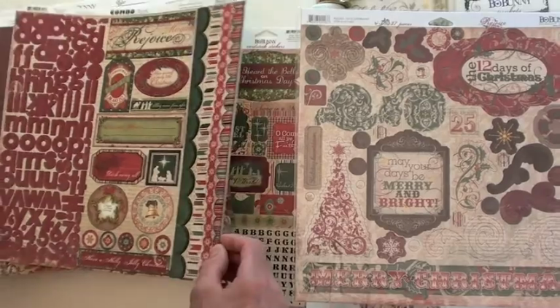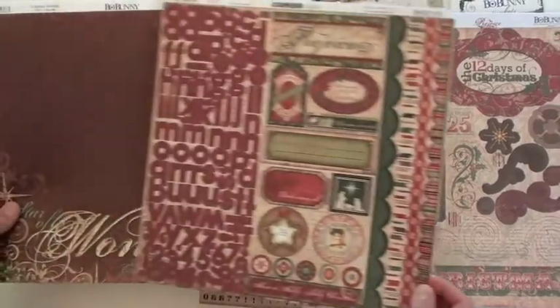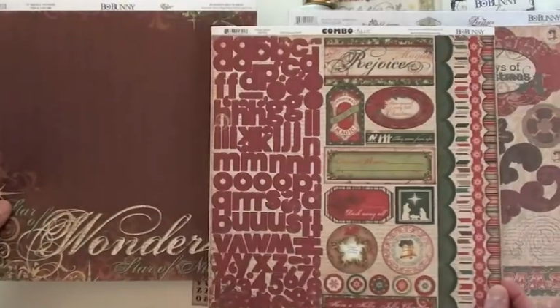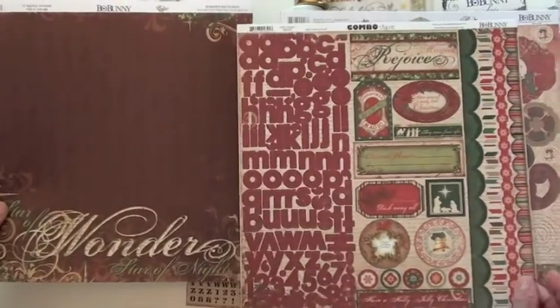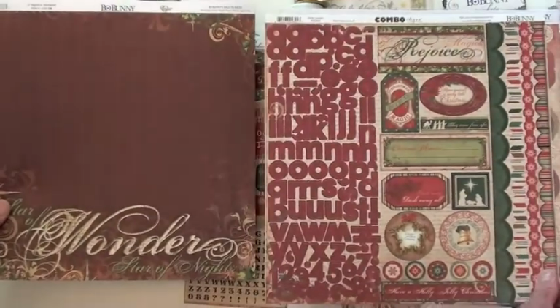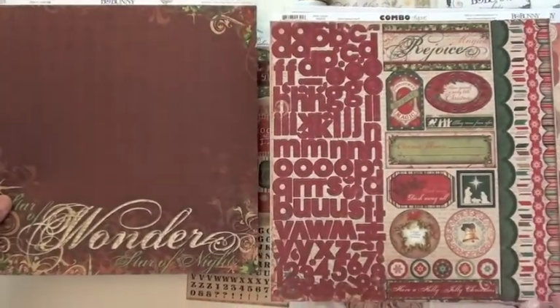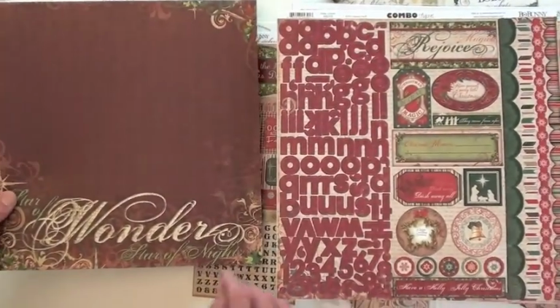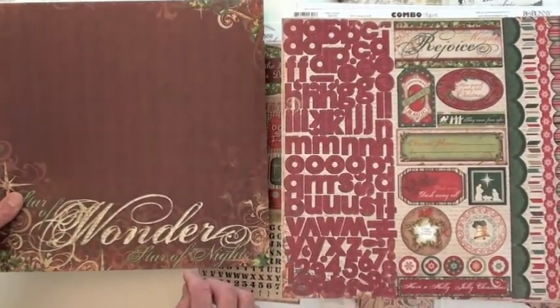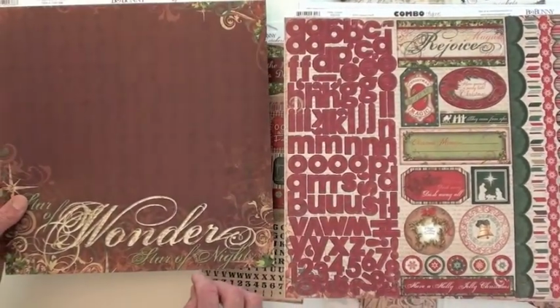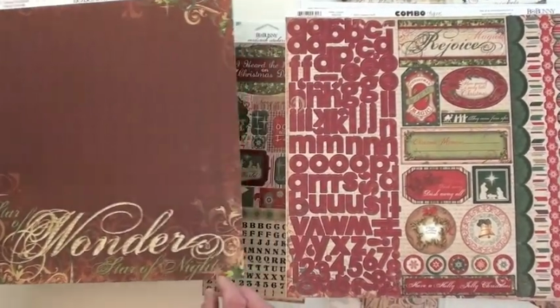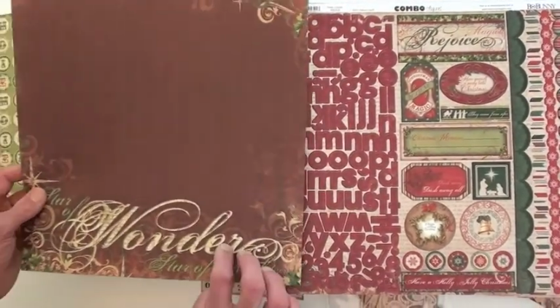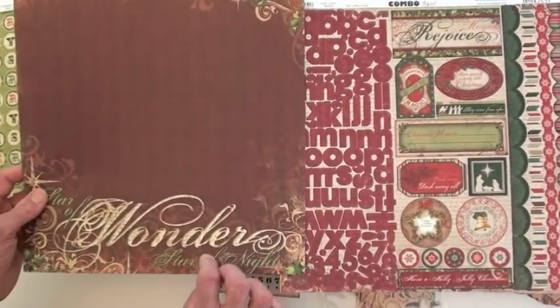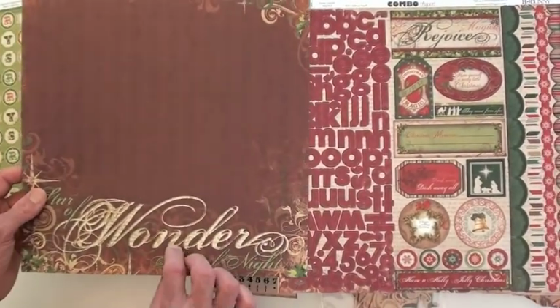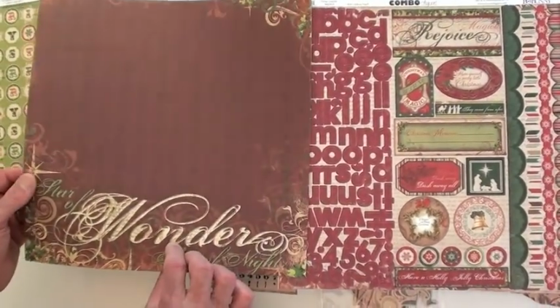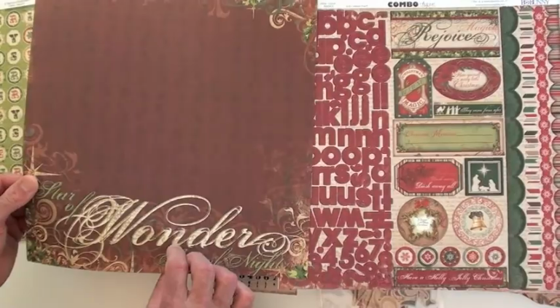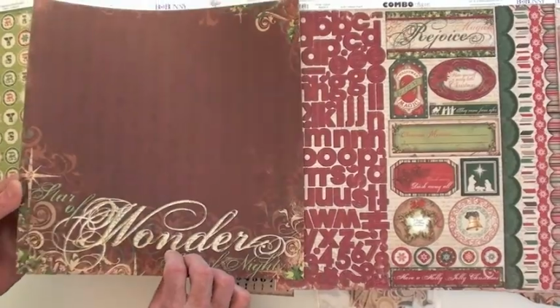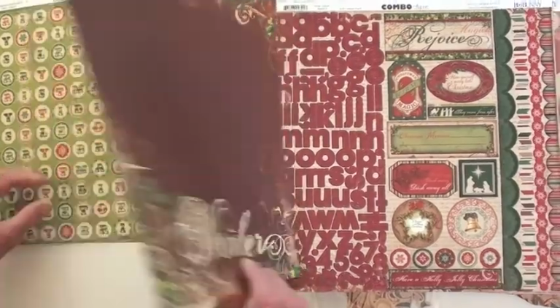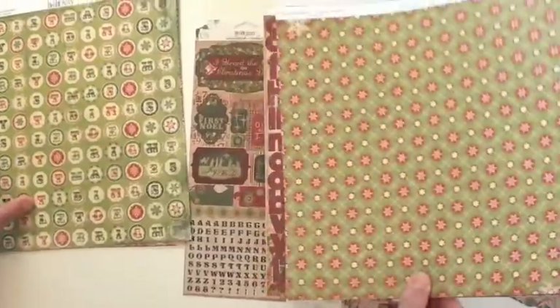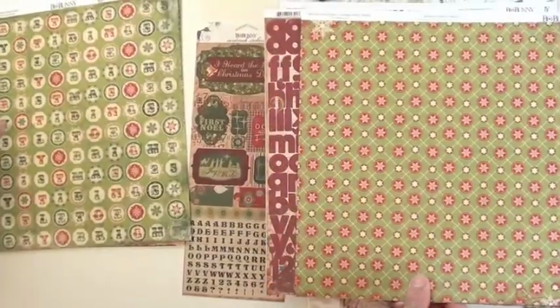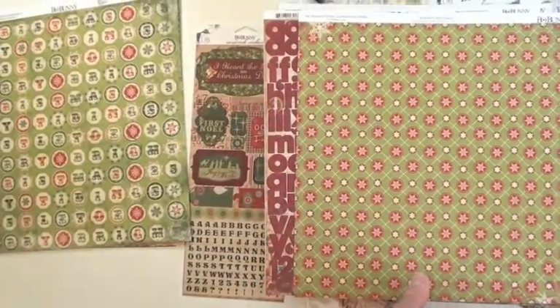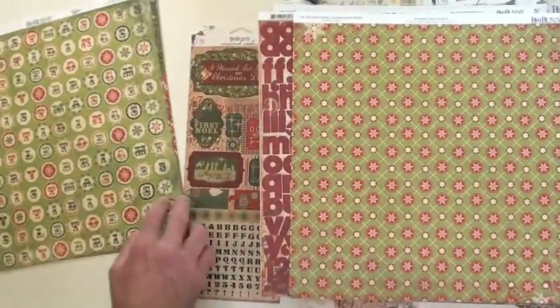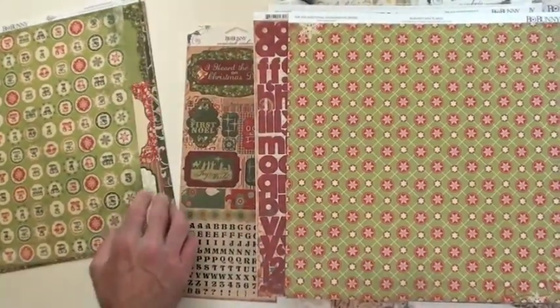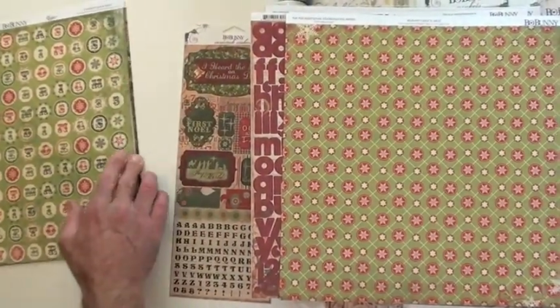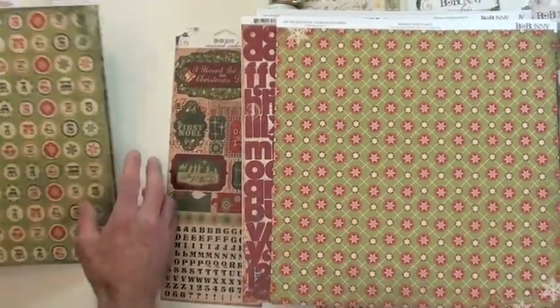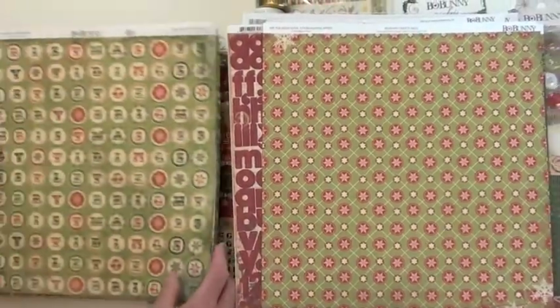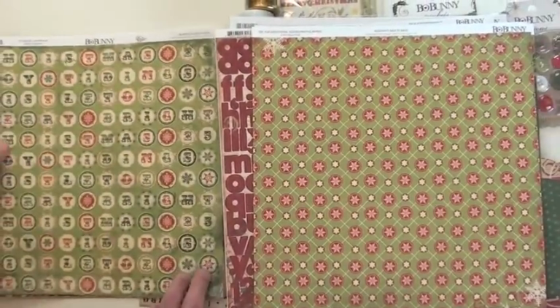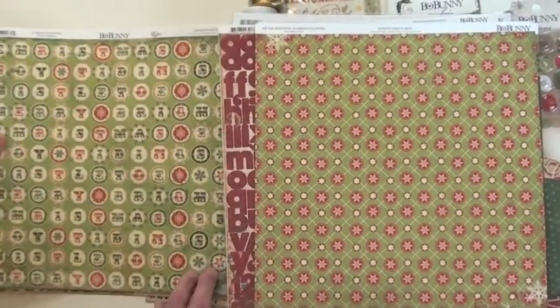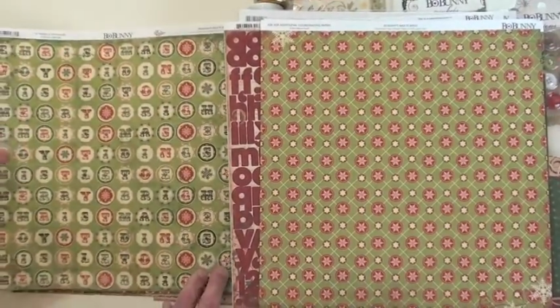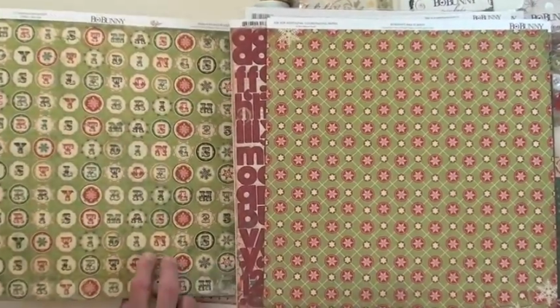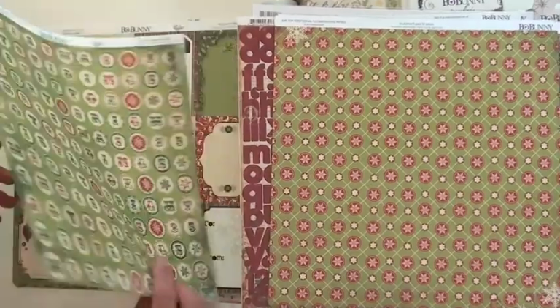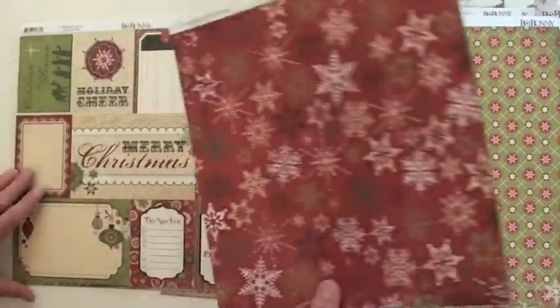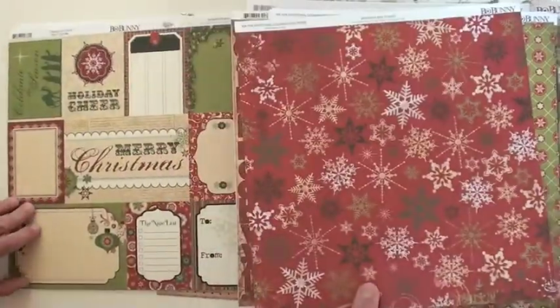More combo stickers with your alphas and your borders. The papers are double-sided, and you're gonna find Bow Bunny at Blue Moon Scrapbooking dot com — we'd love for you to stop in and shop with us.